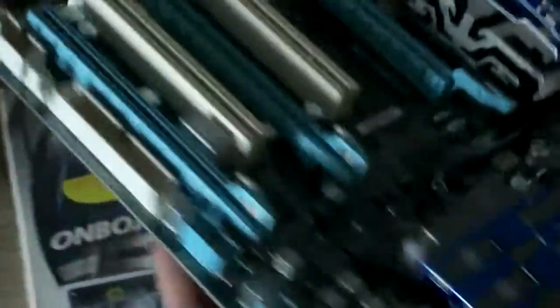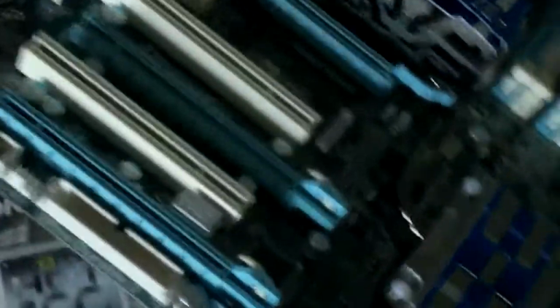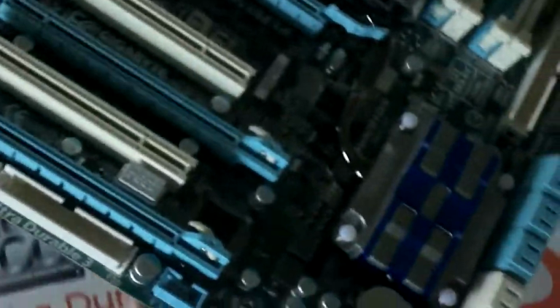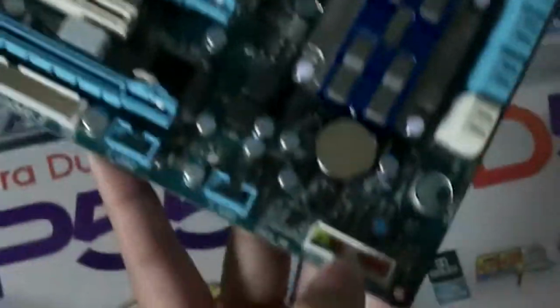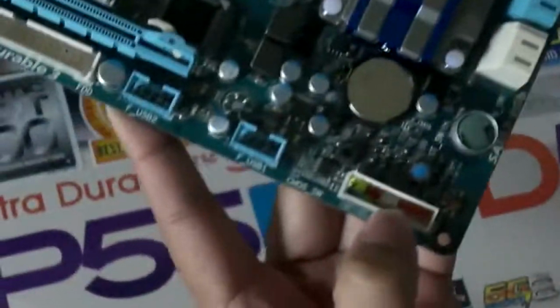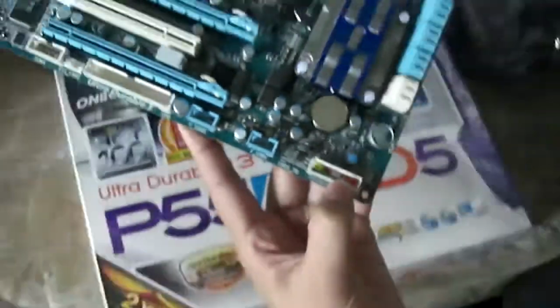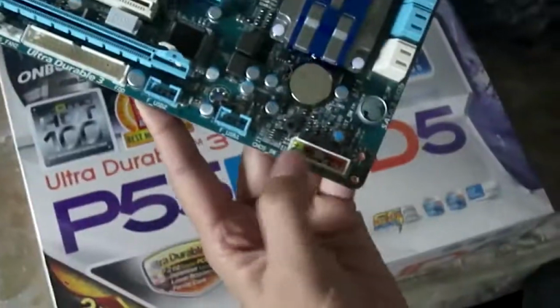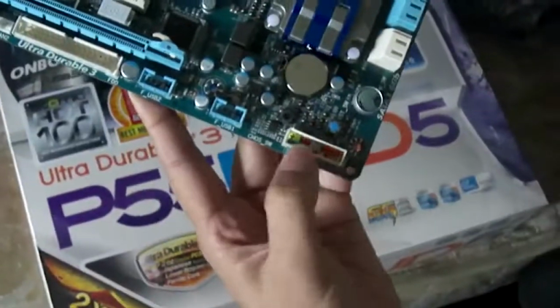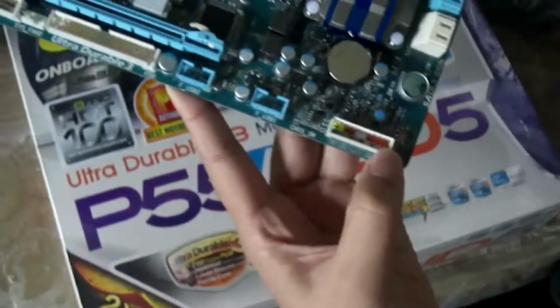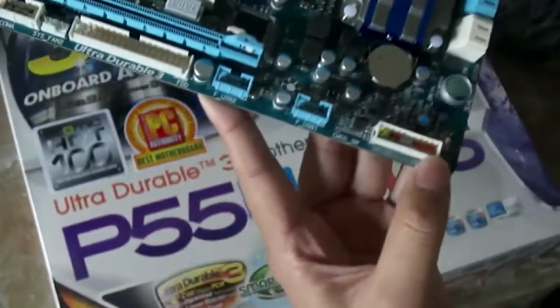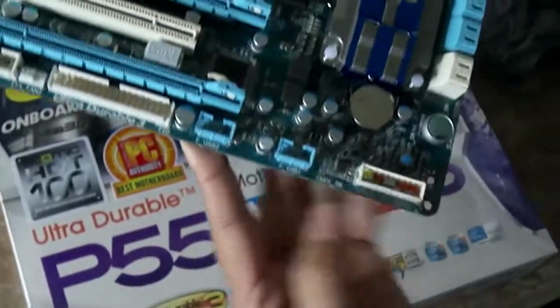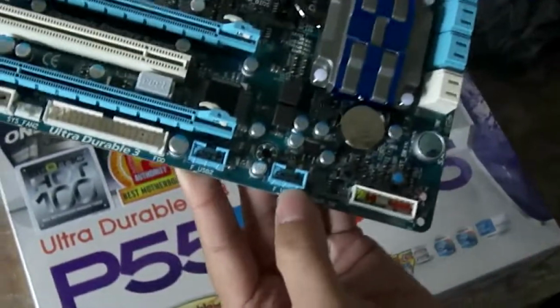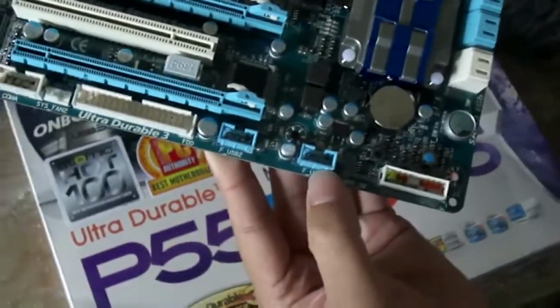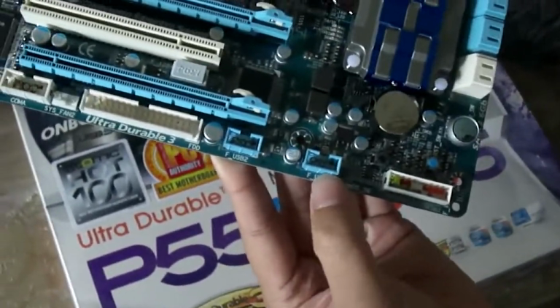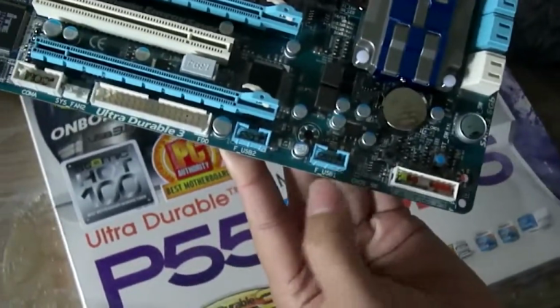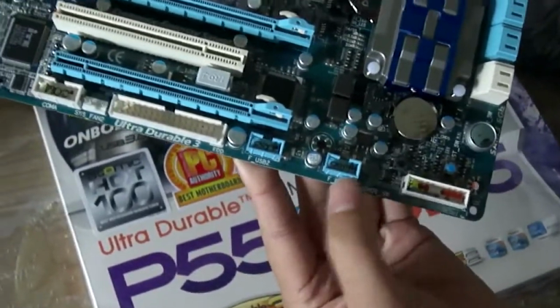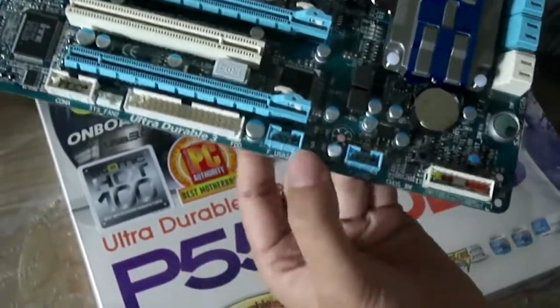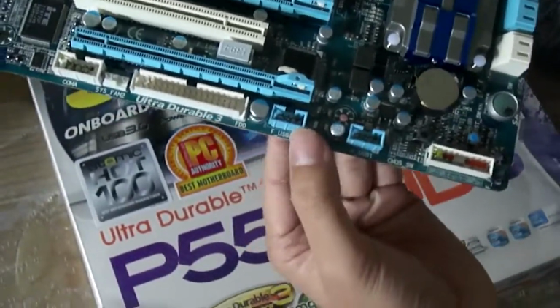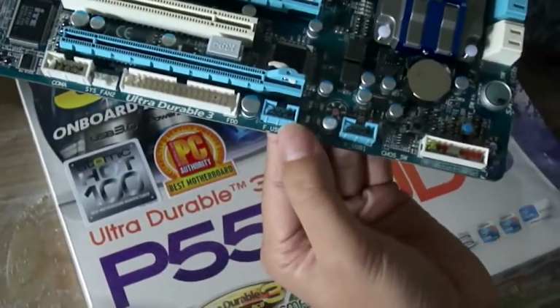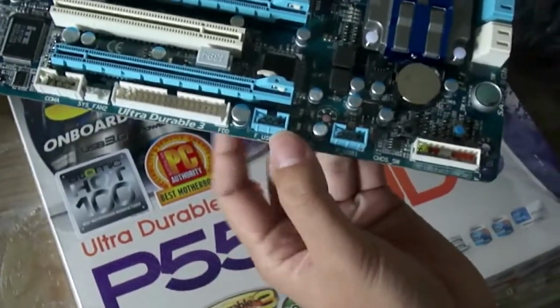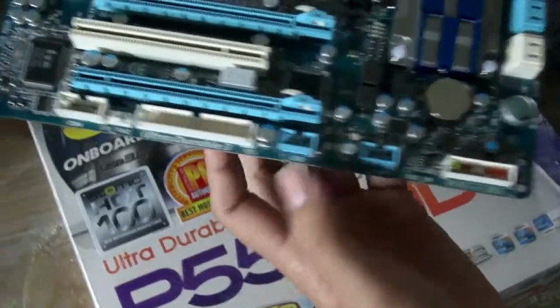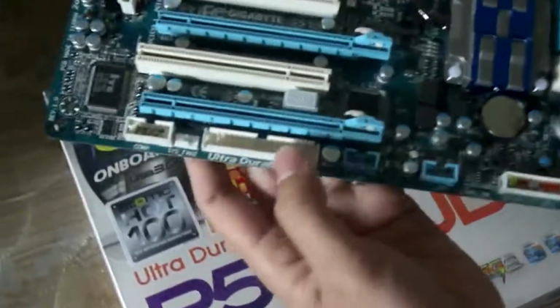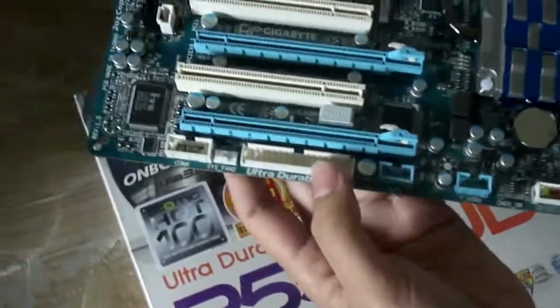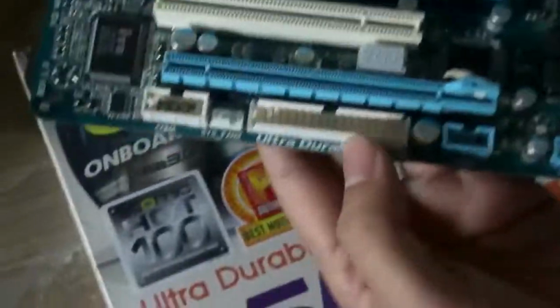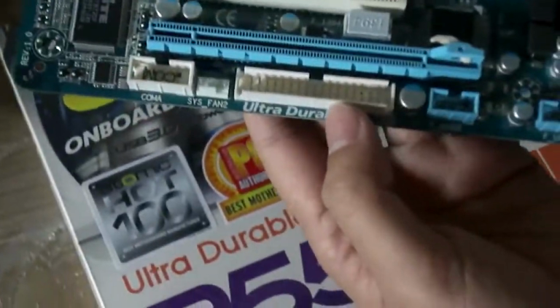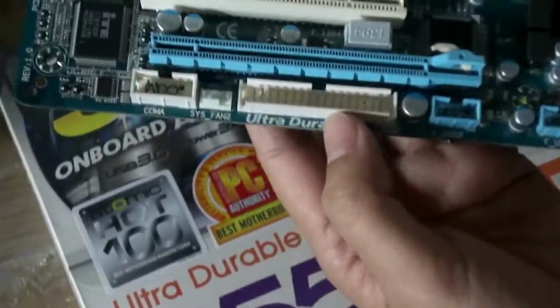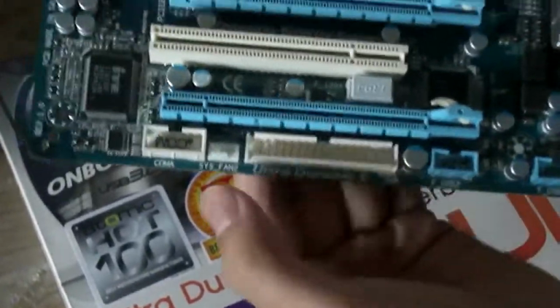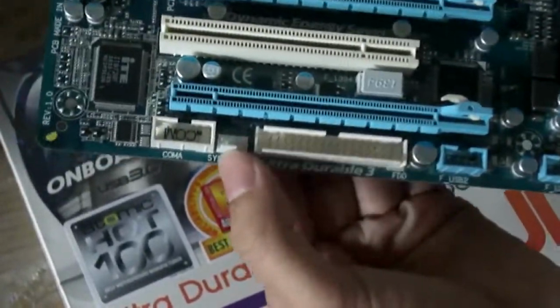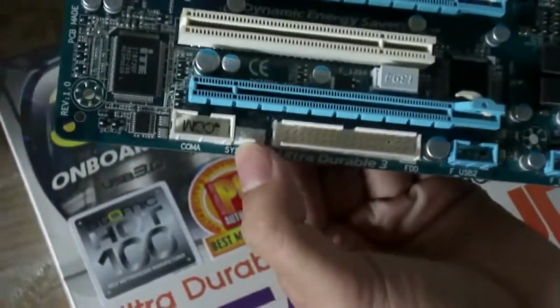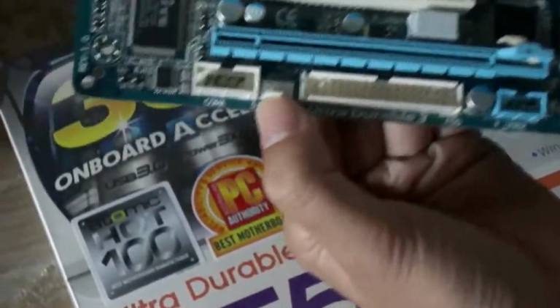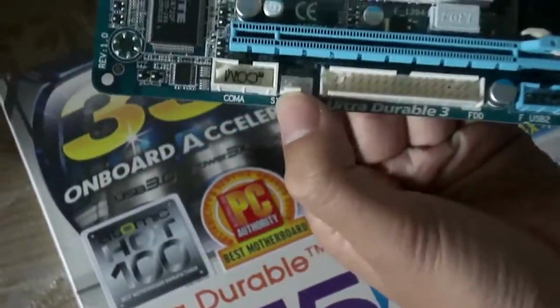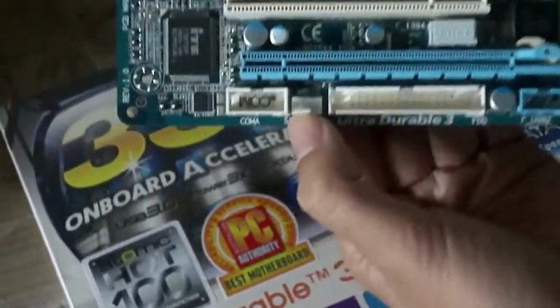And here are the front panel connectors. Here's a USB connector and the second USB connector. Here's the floppy drive connector. And a system fan connector.